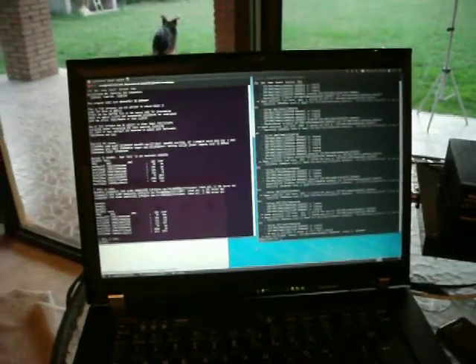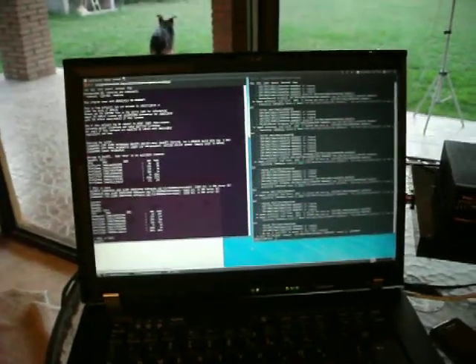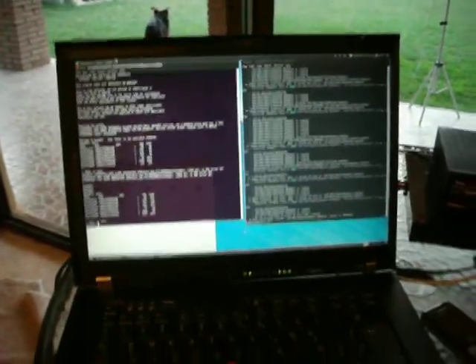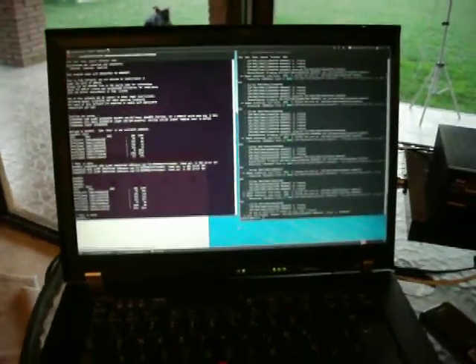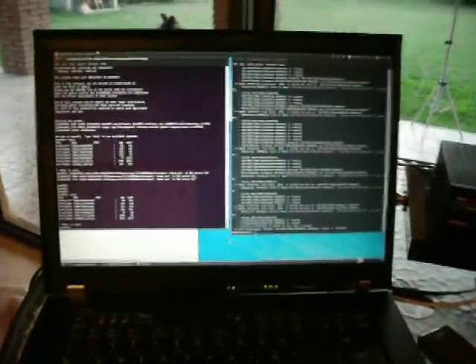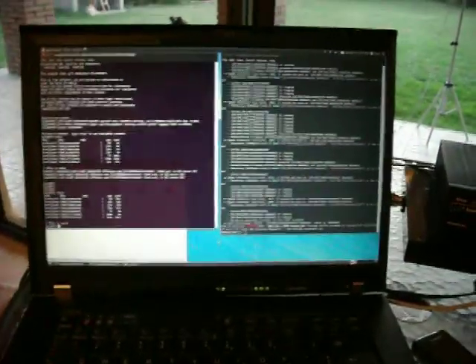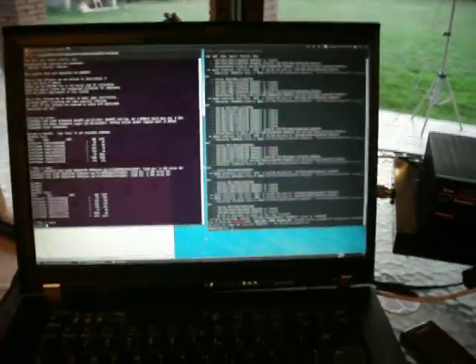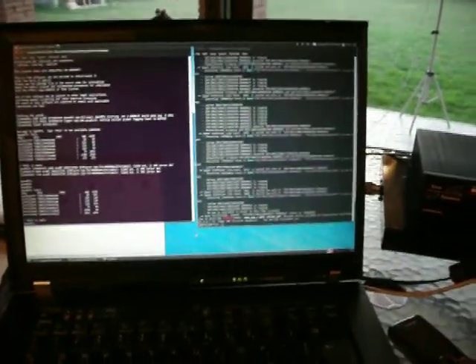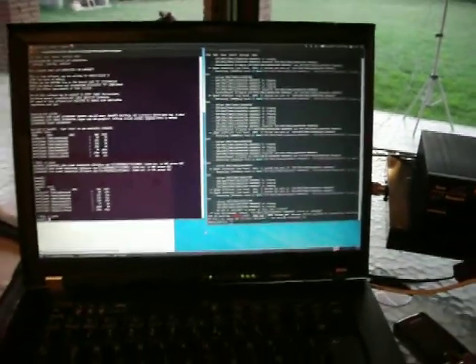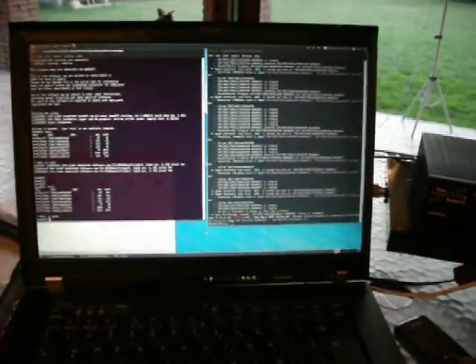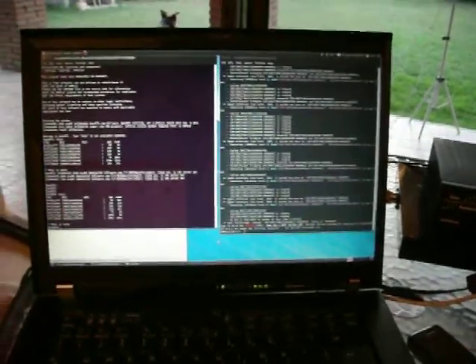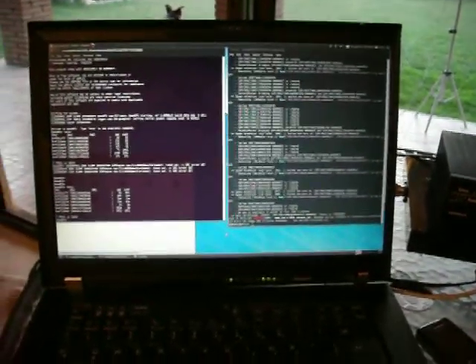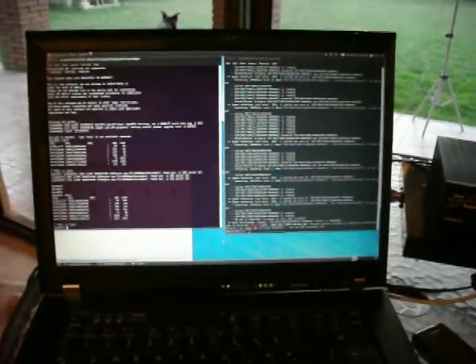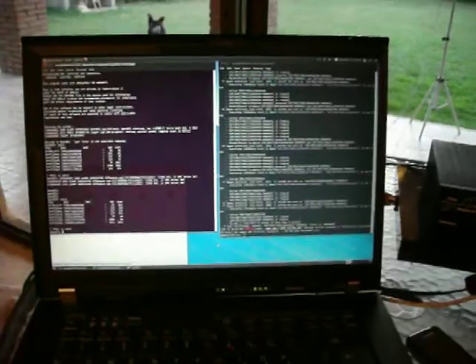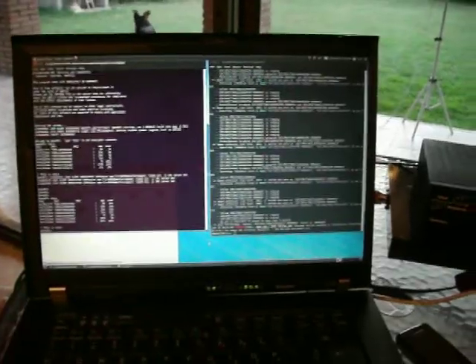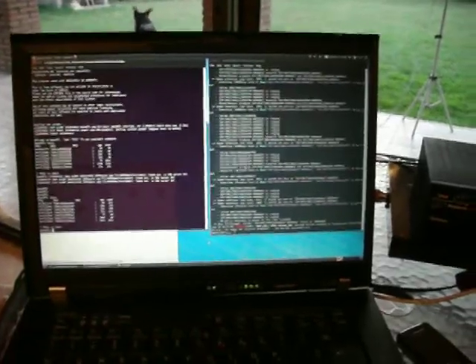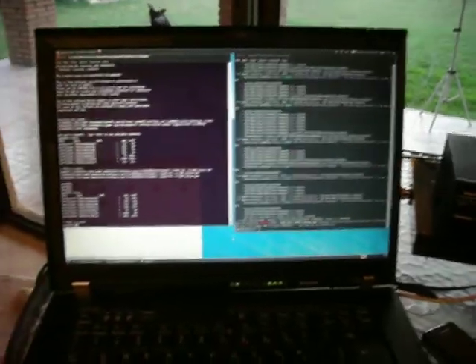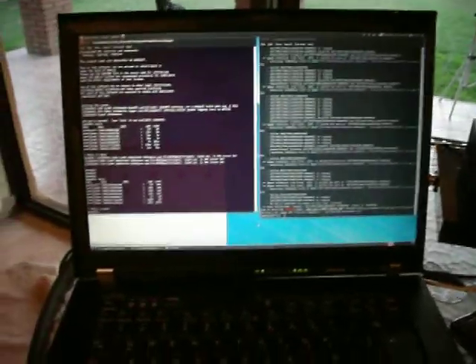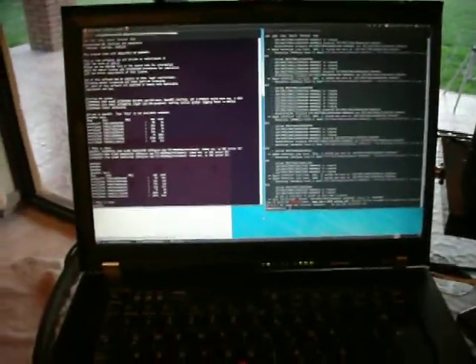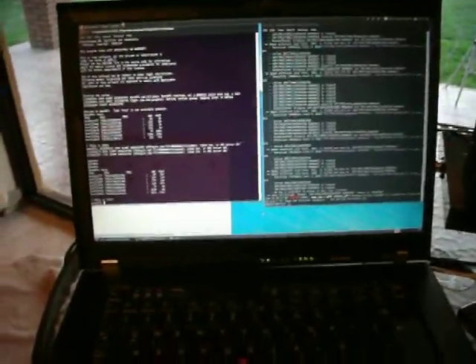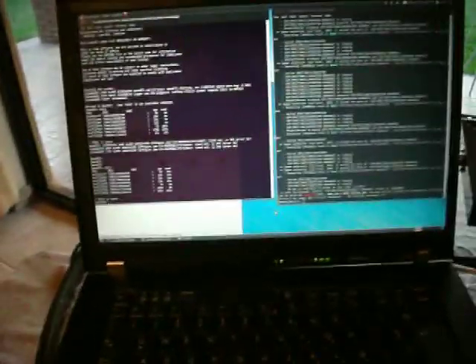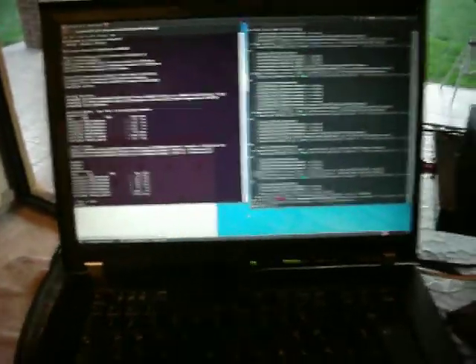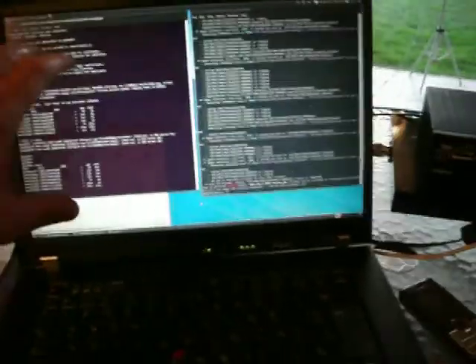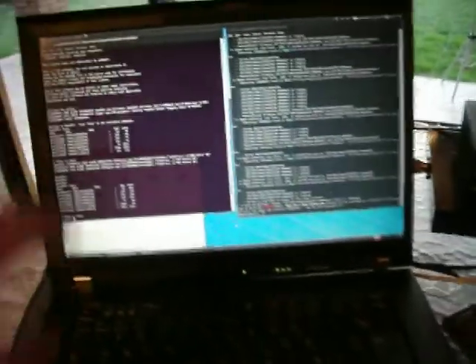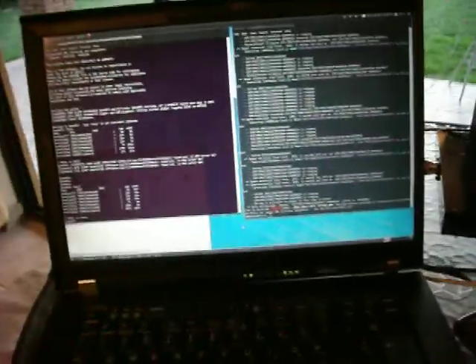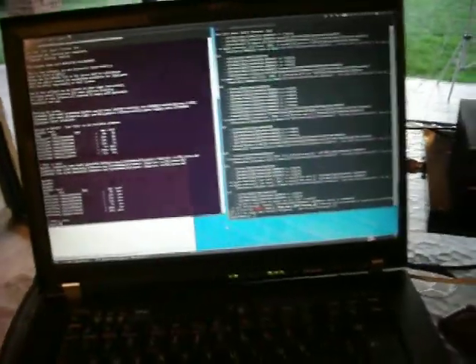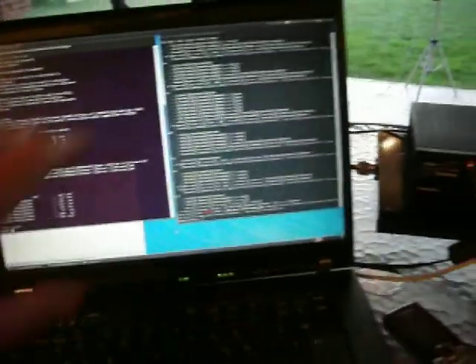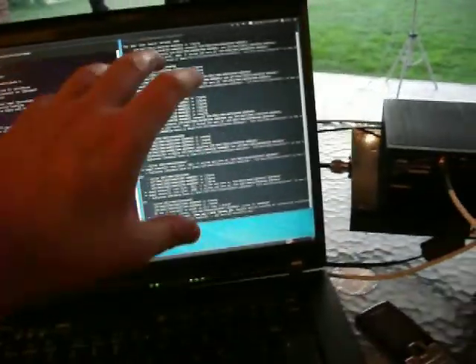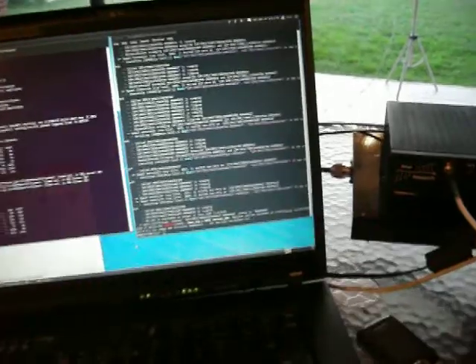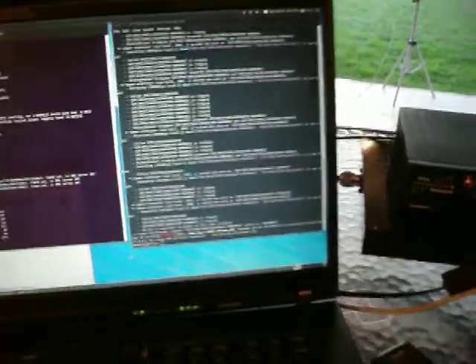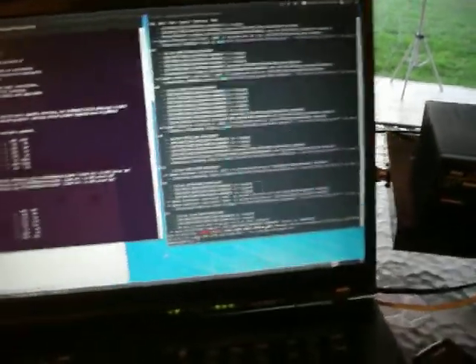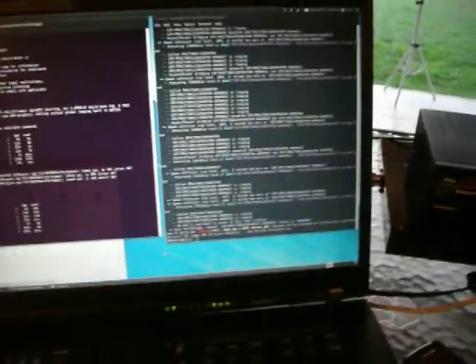Hi, my name is Dario Flores. I'm going to show you a demonstration of OpenBTS running. Here on the screen I have OpenBTS and the other one is Asterisk.